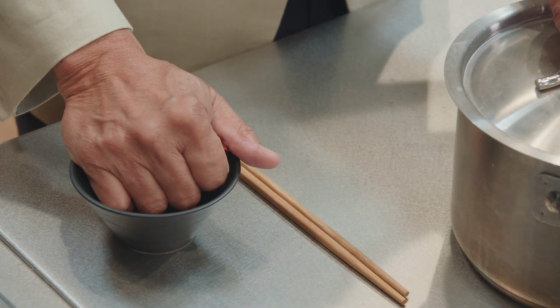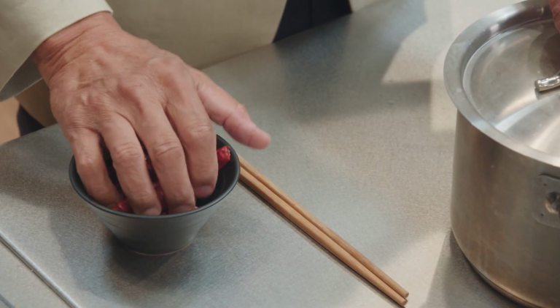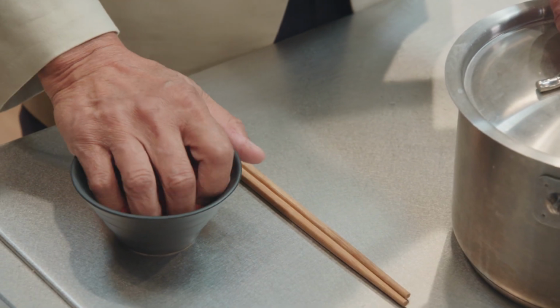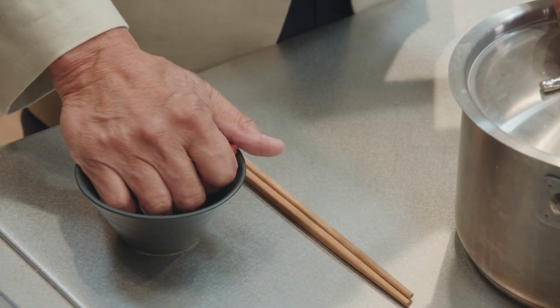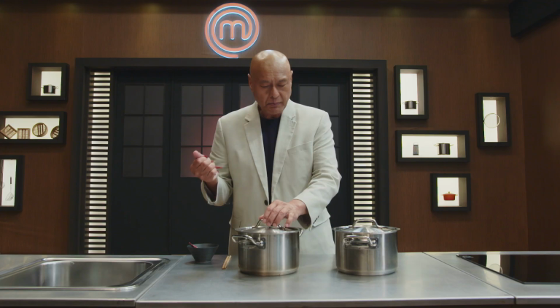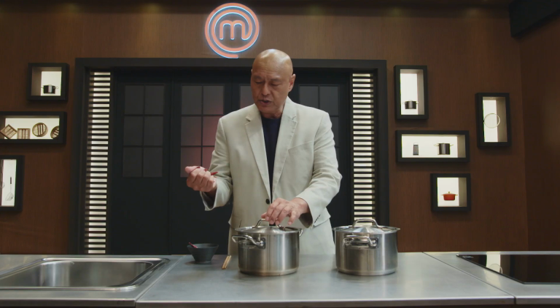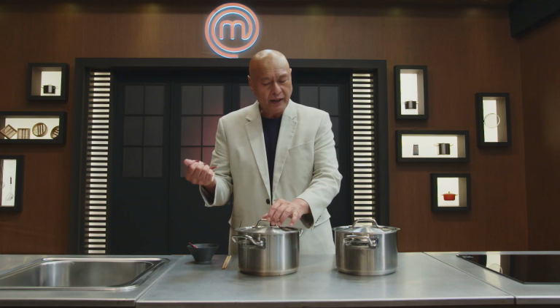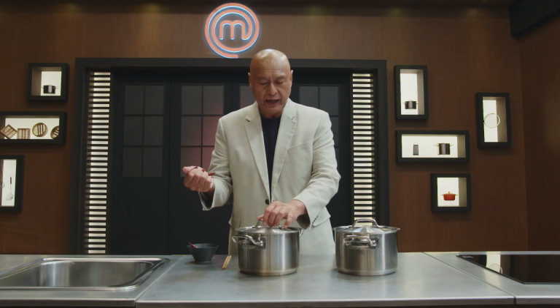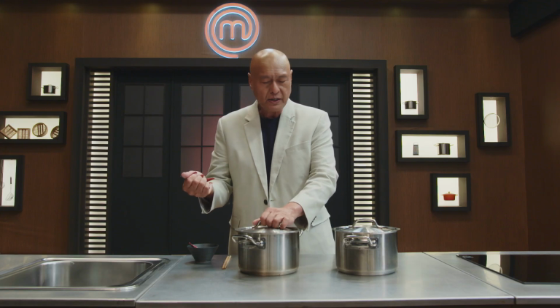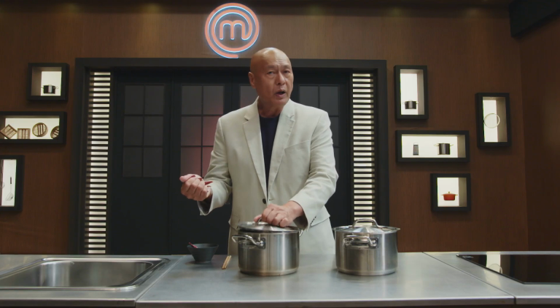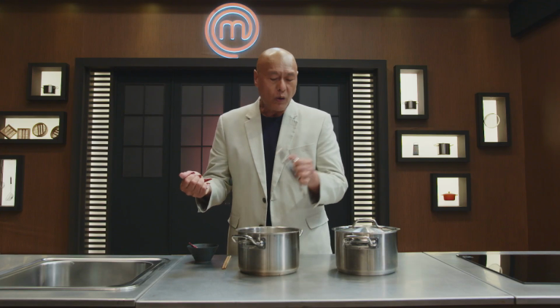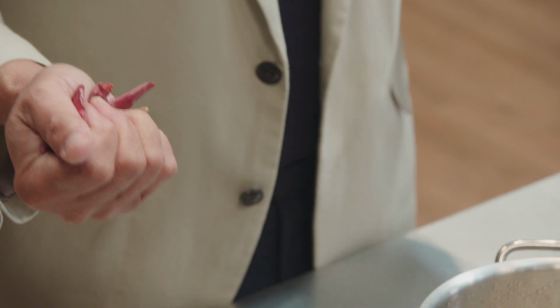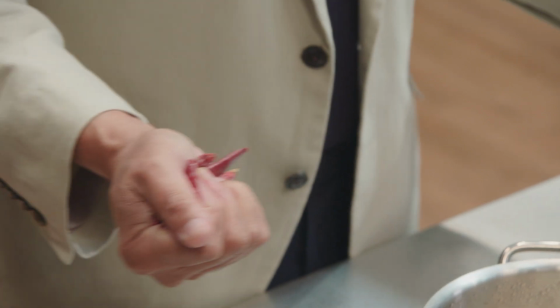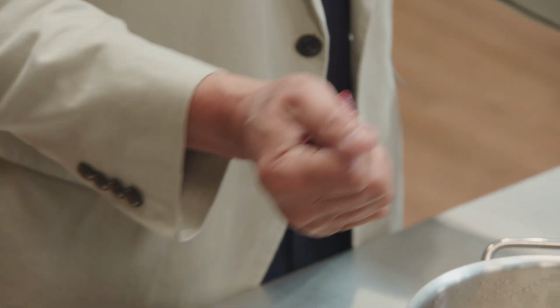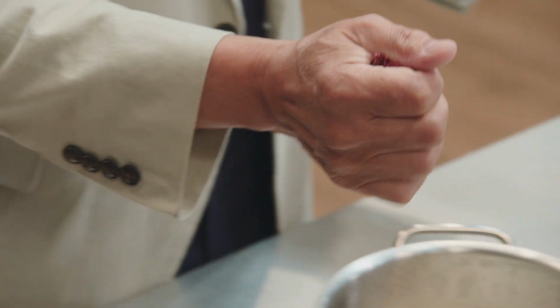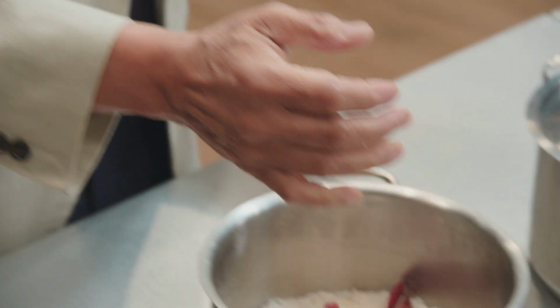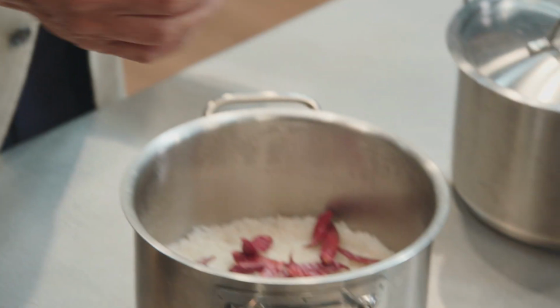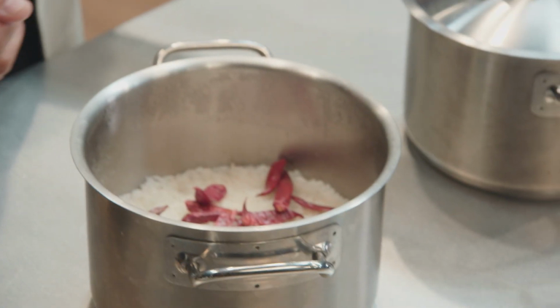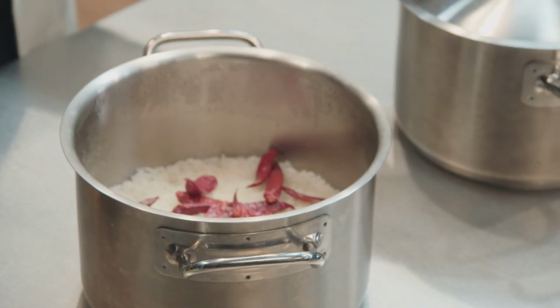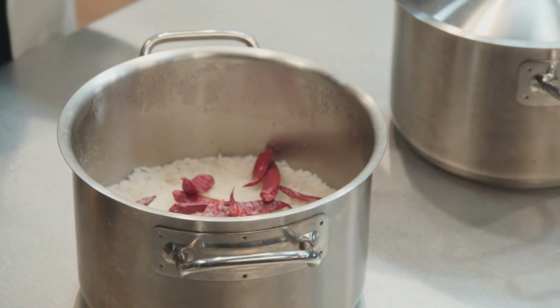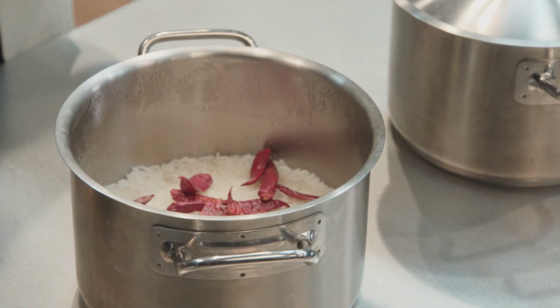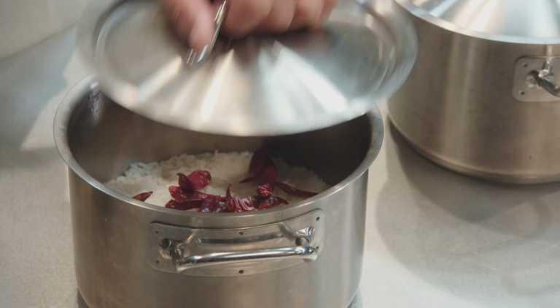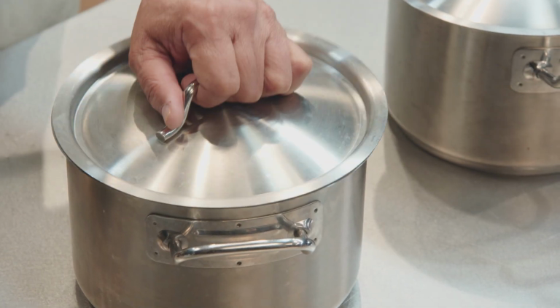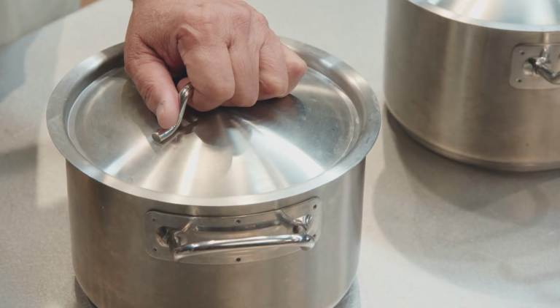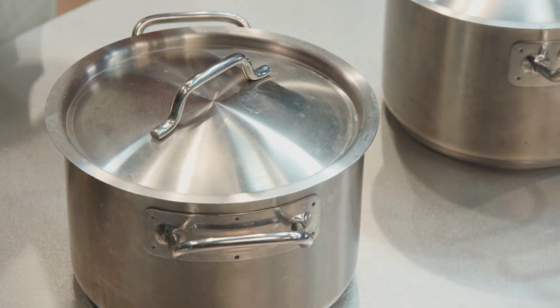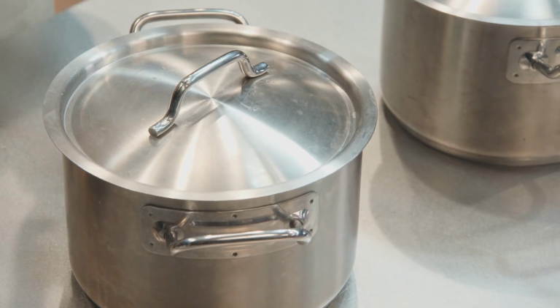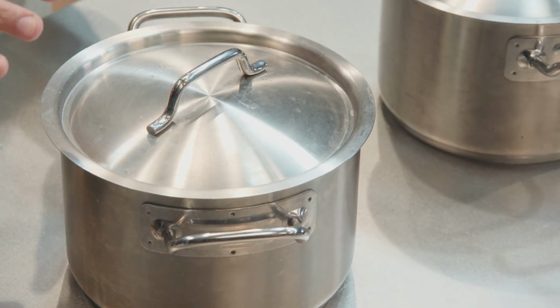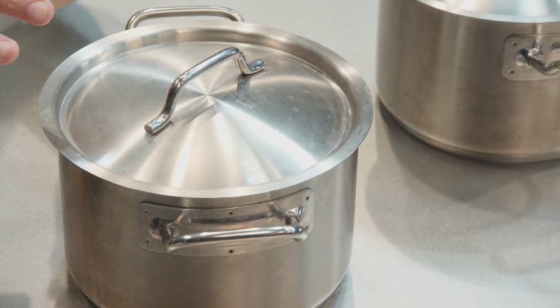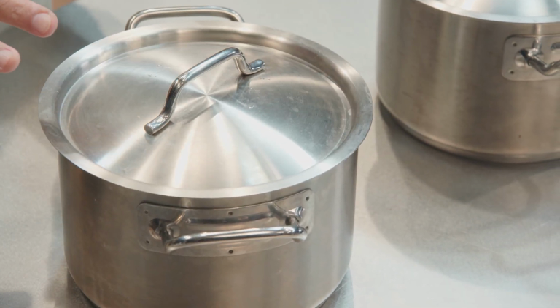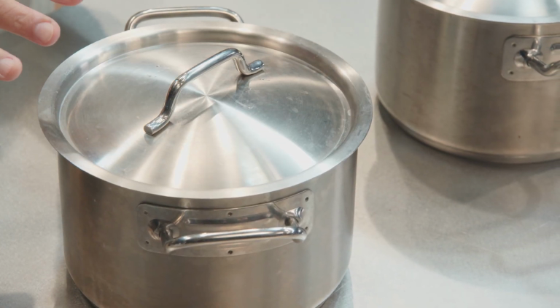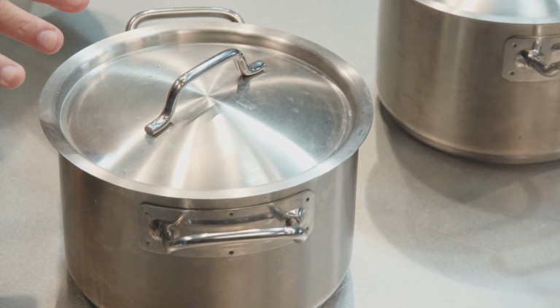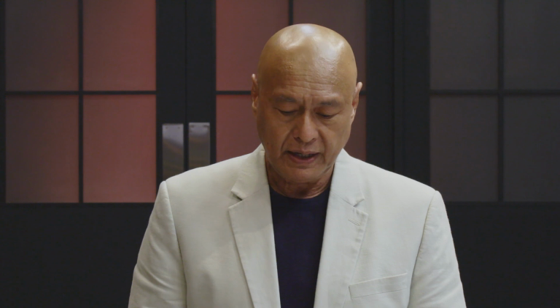How much? As much as you can on your hands. Open the lid, throw the chillies in, cover it and leave it alone for 15 minutes.